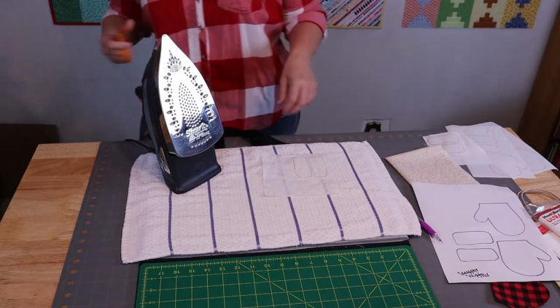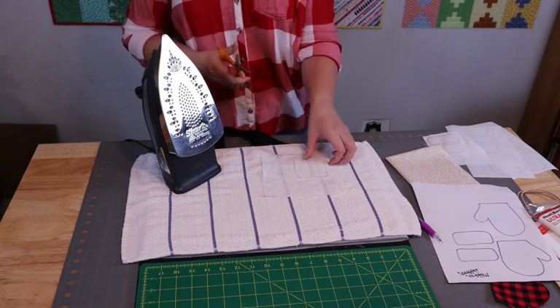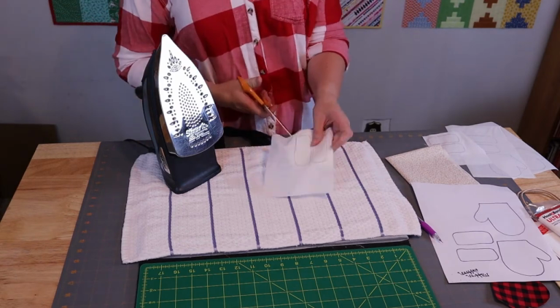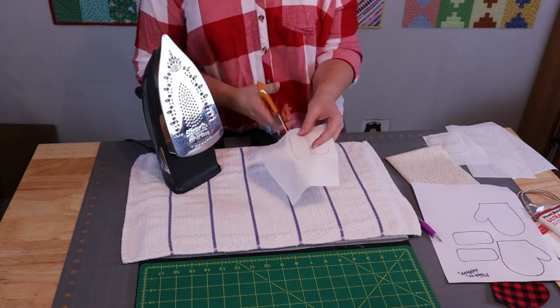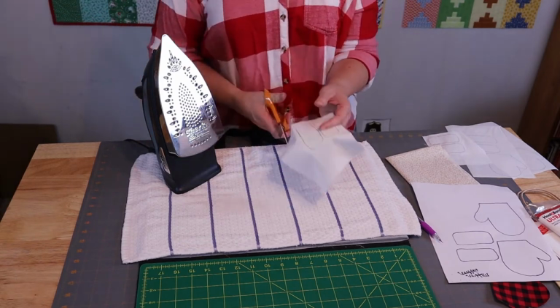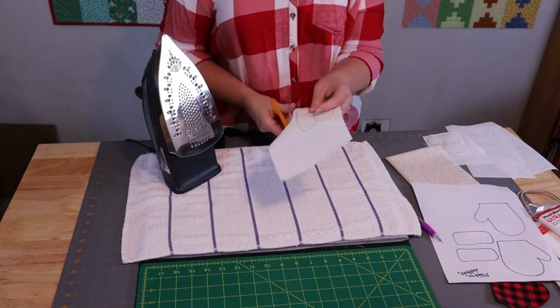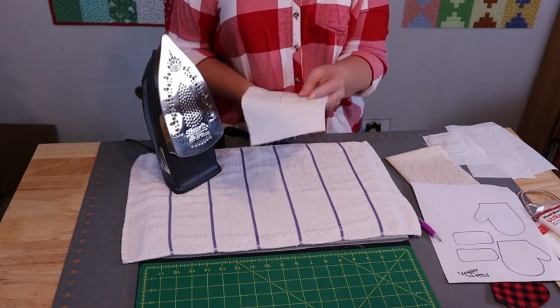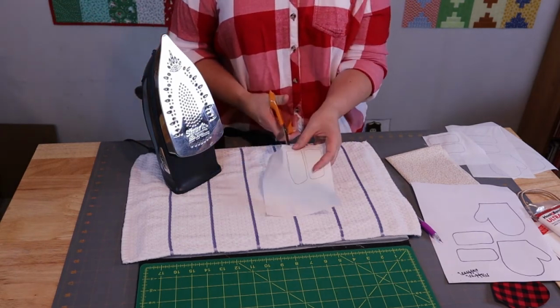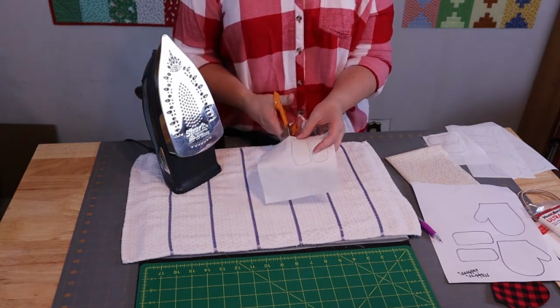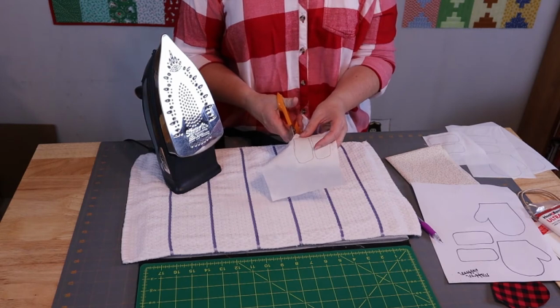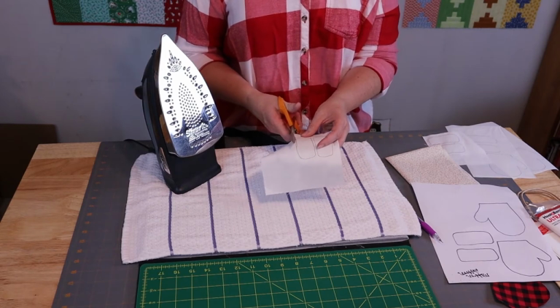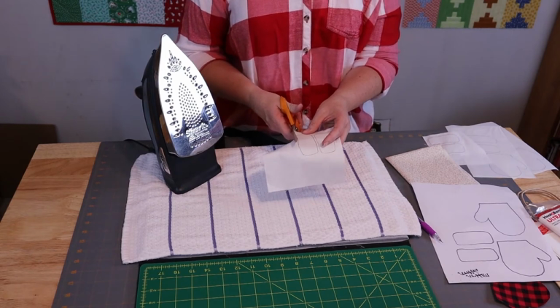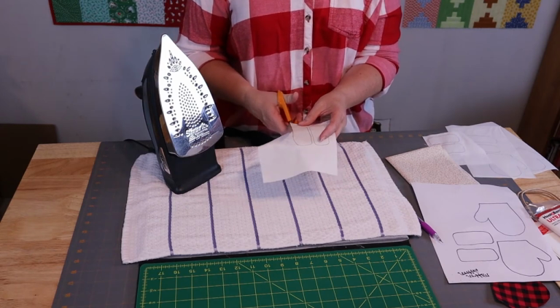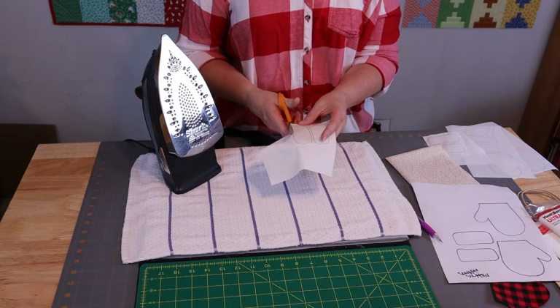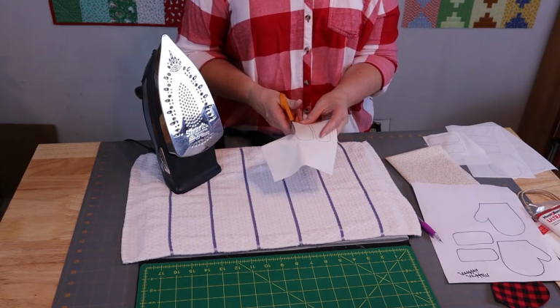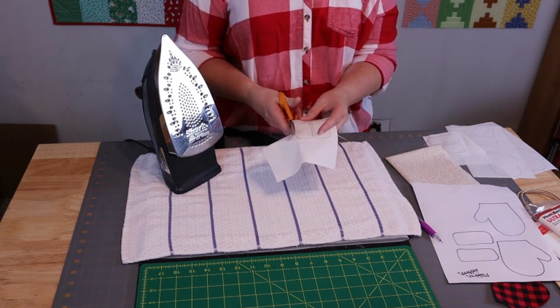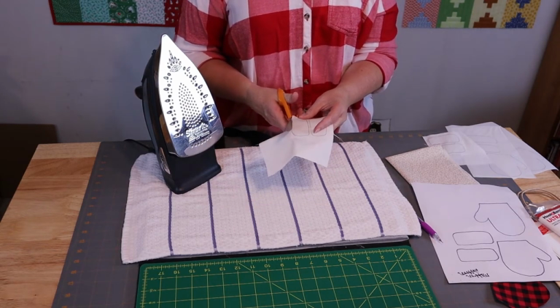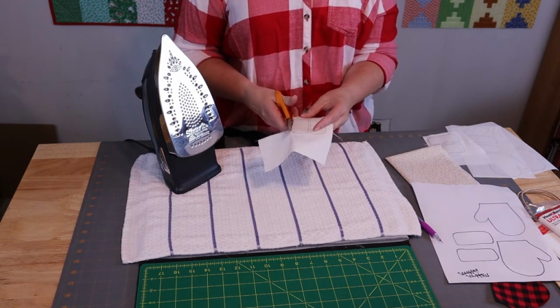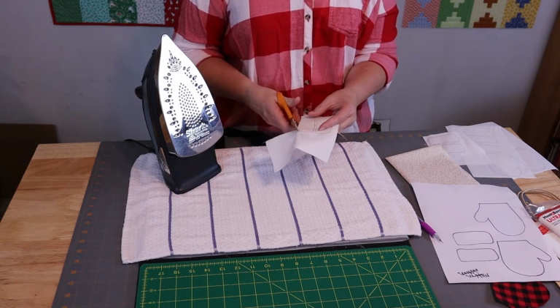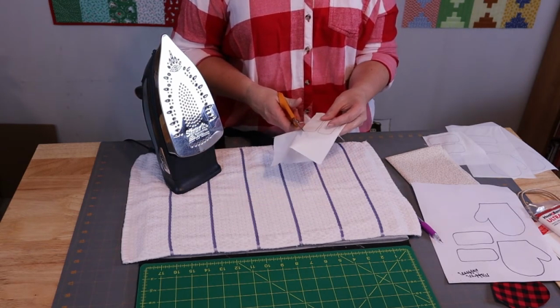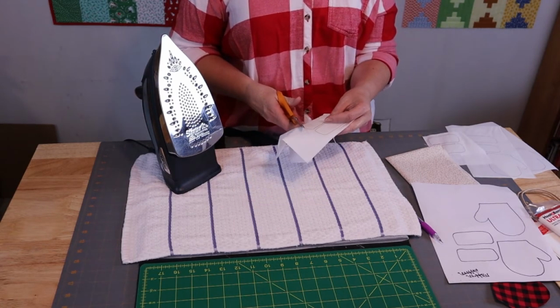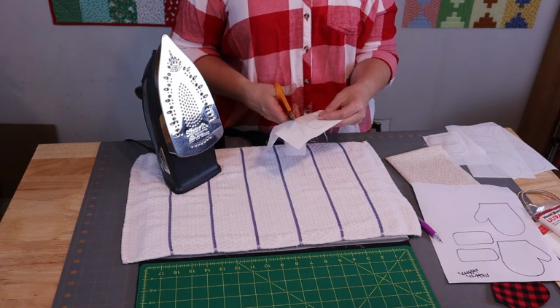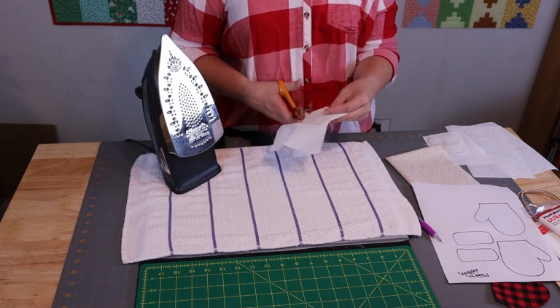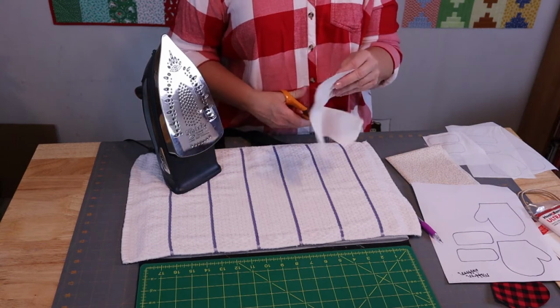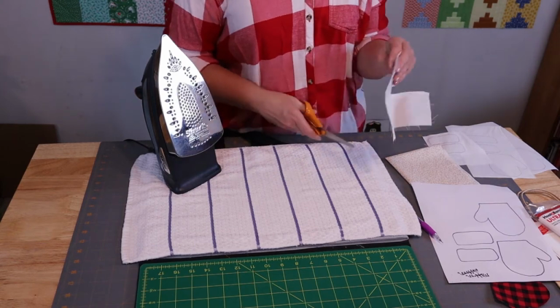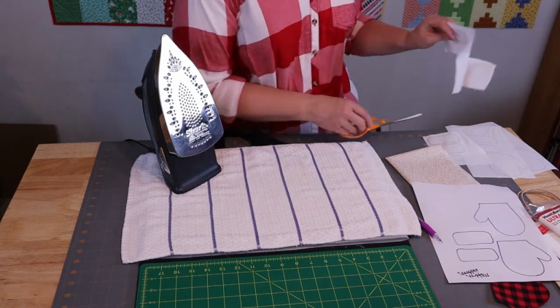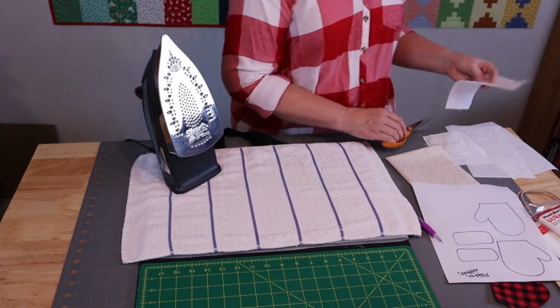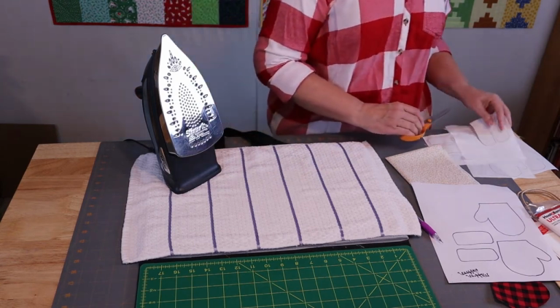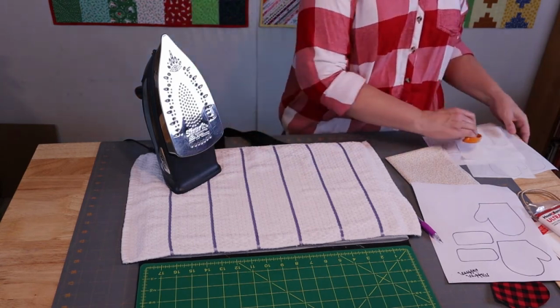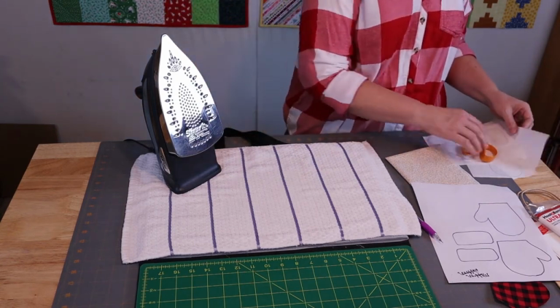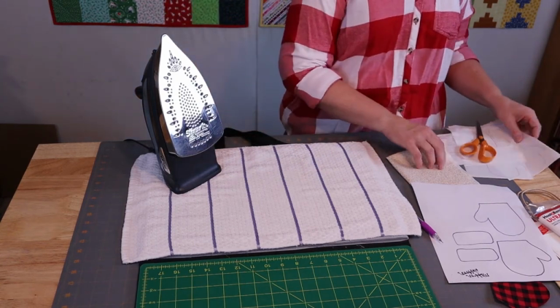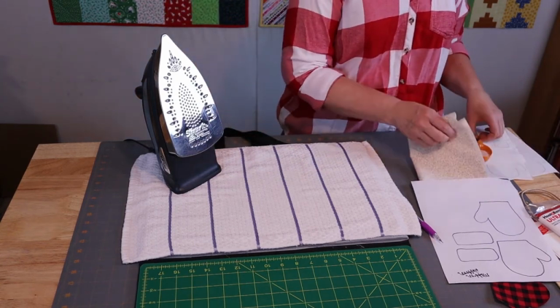Then of course we're just going to cut these out with our scissors right on the line. I've already done that, so I have that to show you.